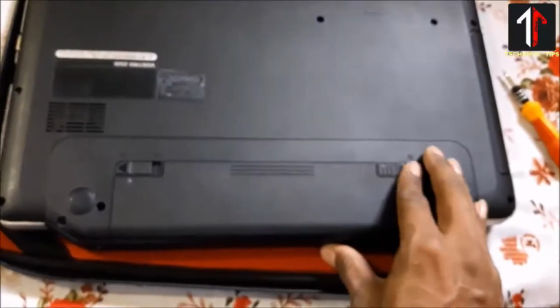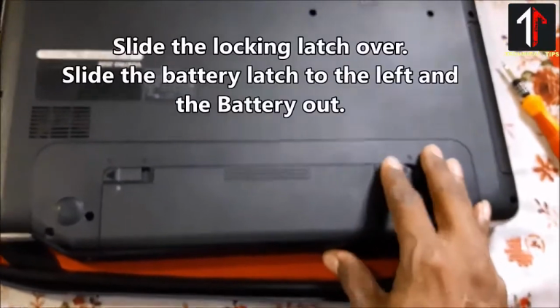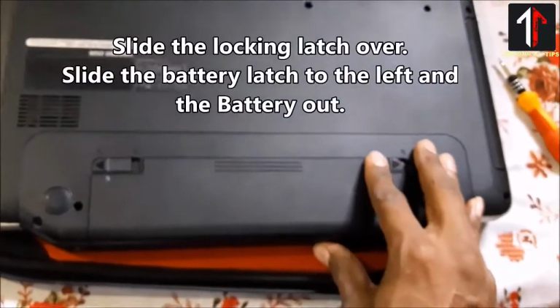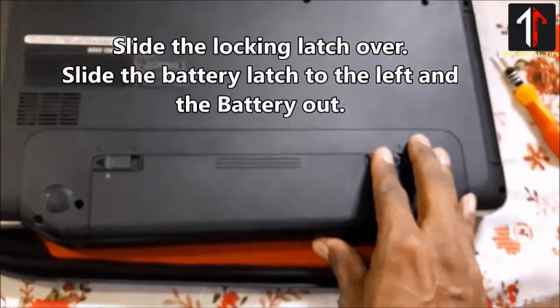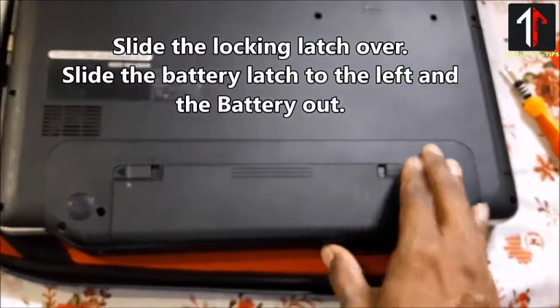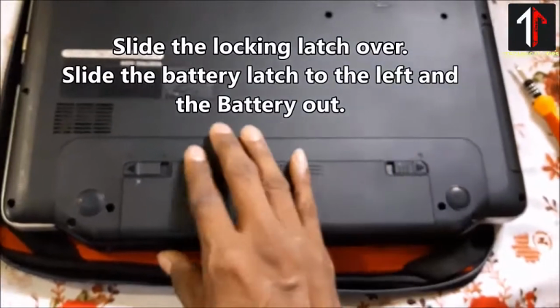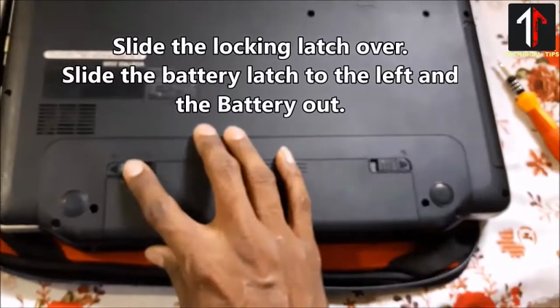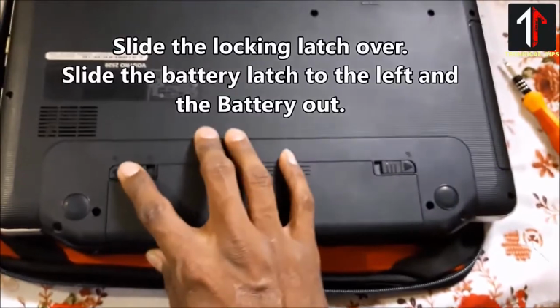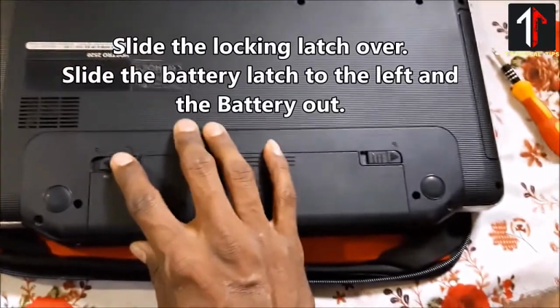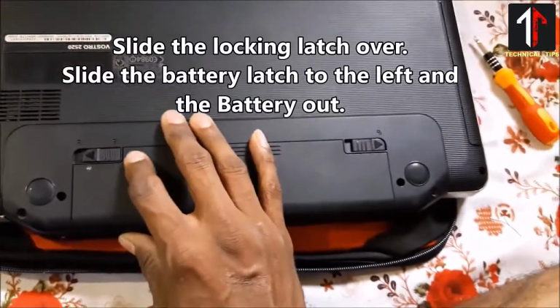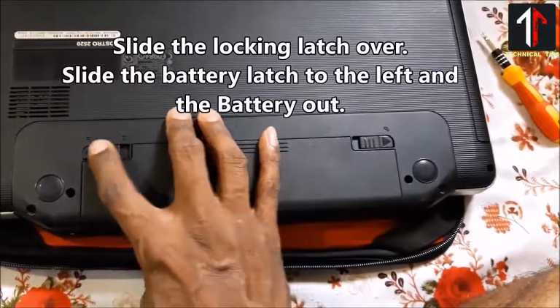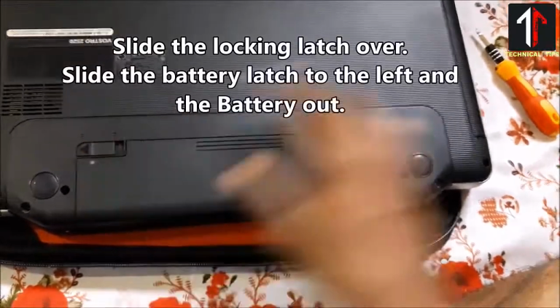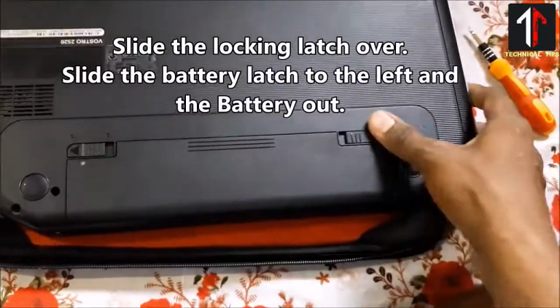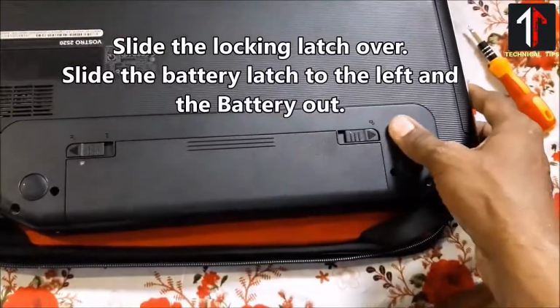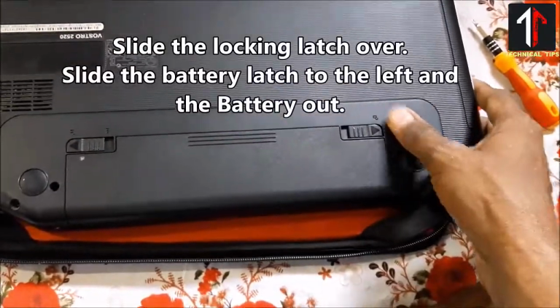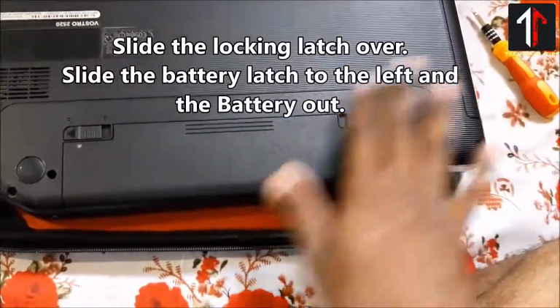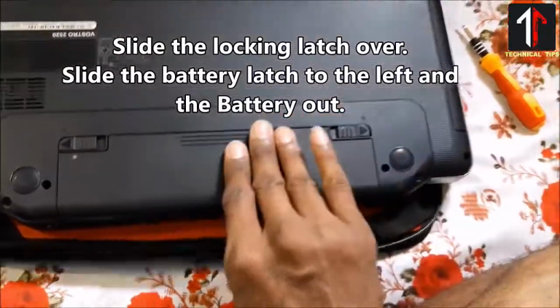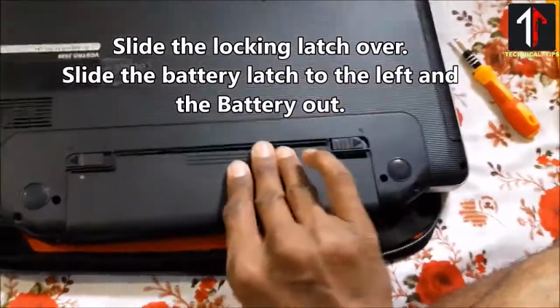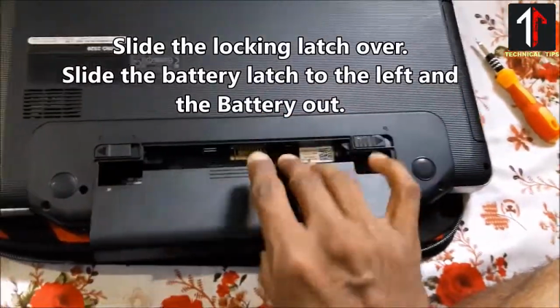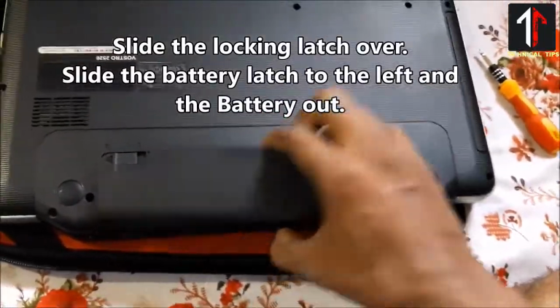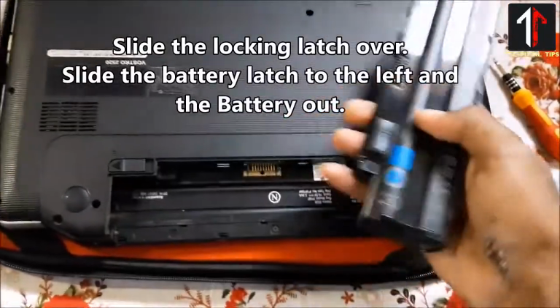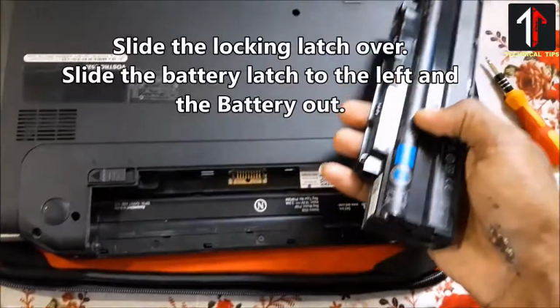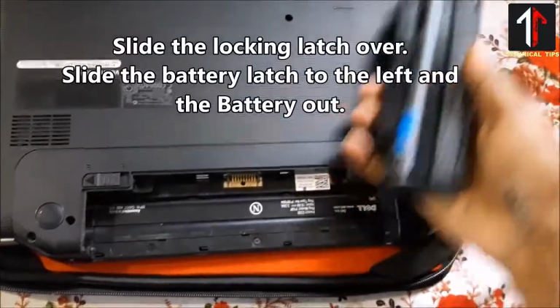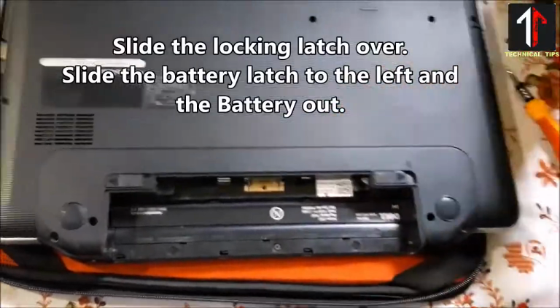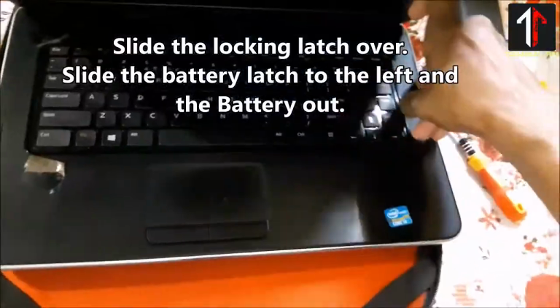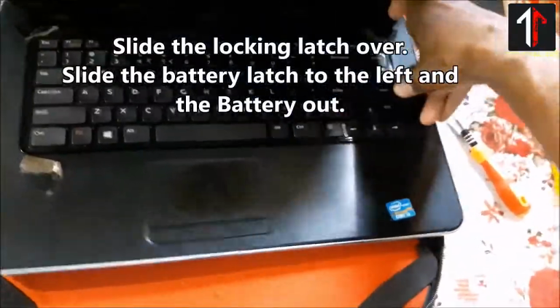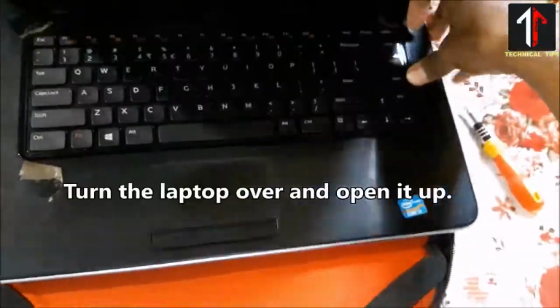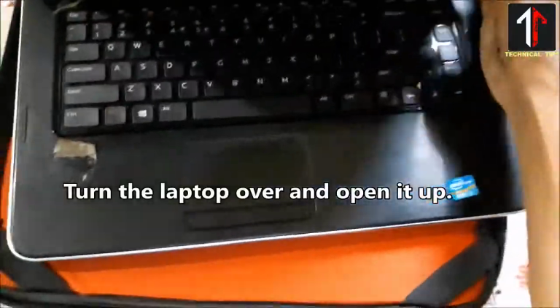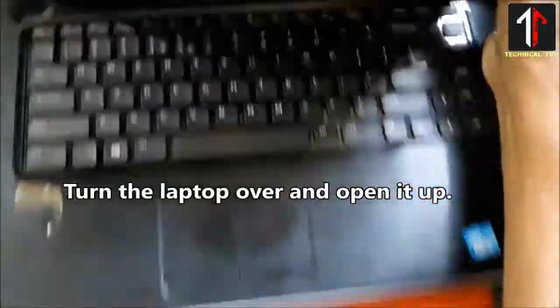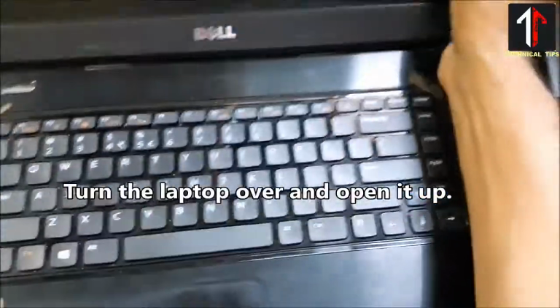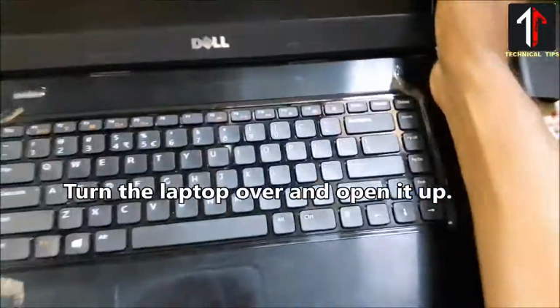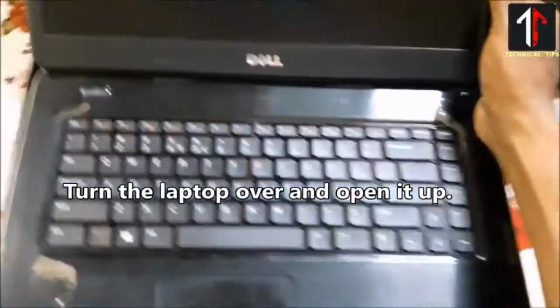Slide the locking latch over. Slide the battery latch to the left and the battery out. Turn the laptop over and open it up.